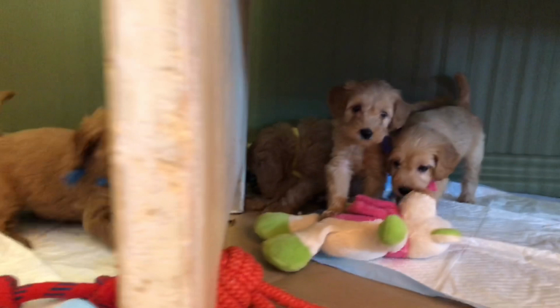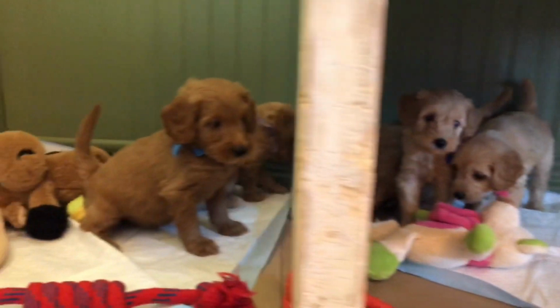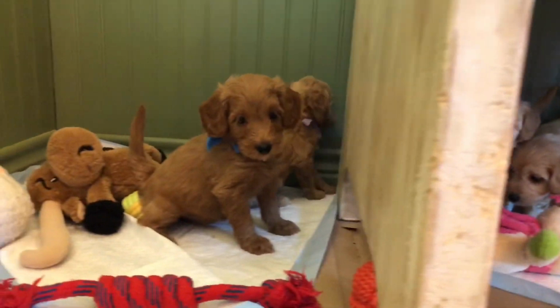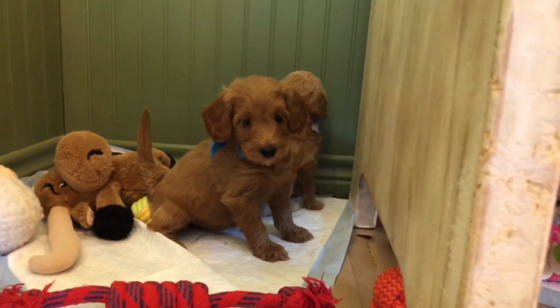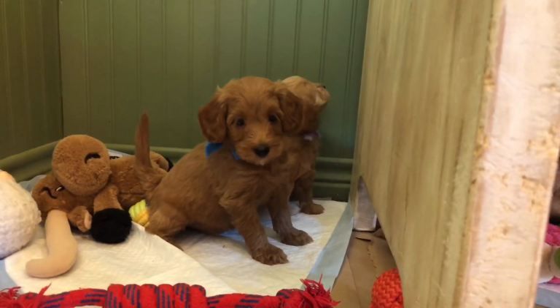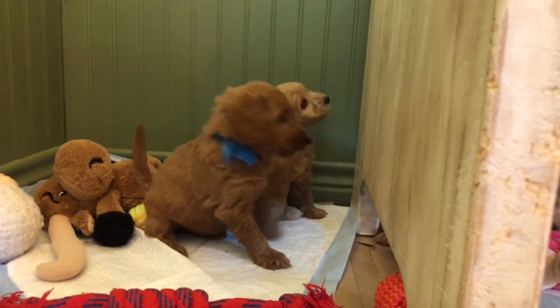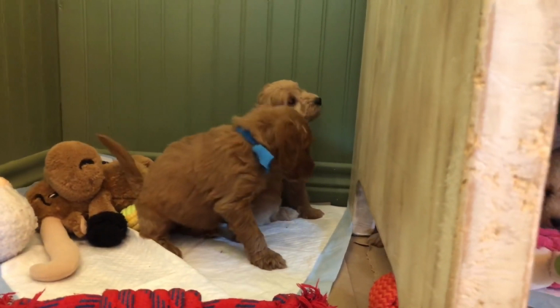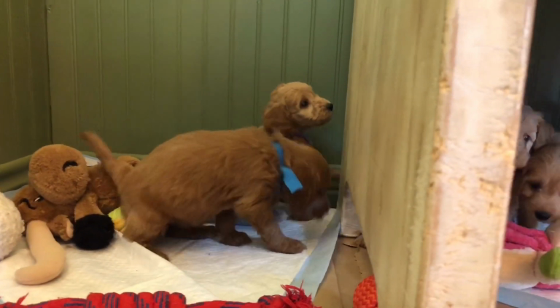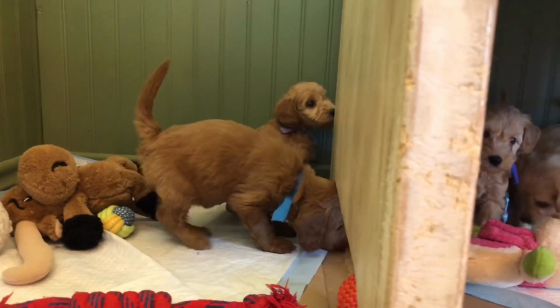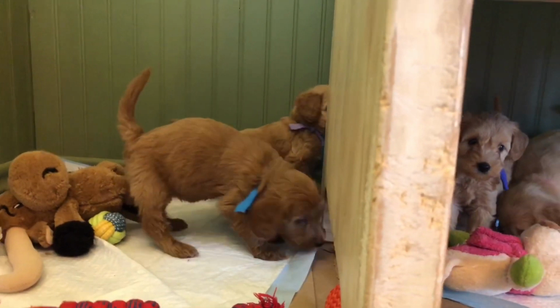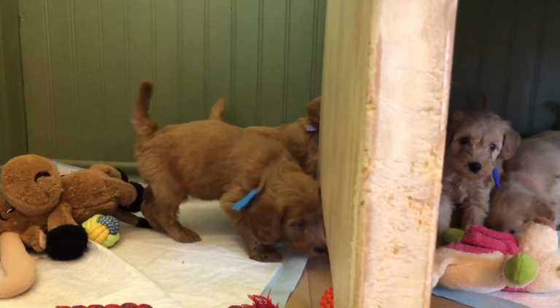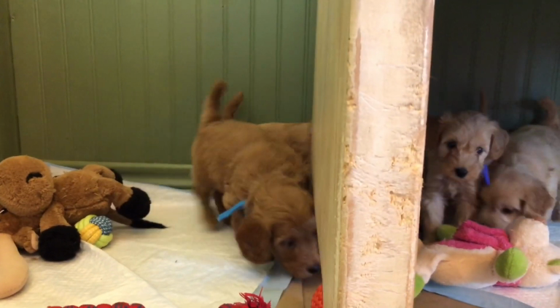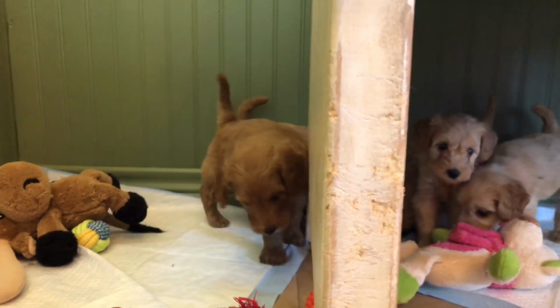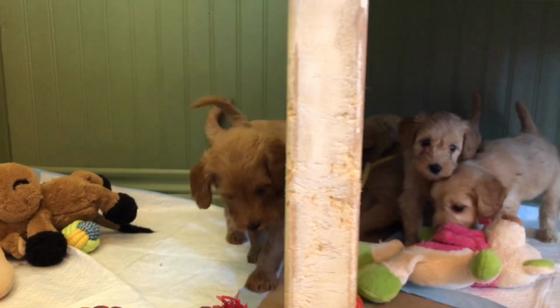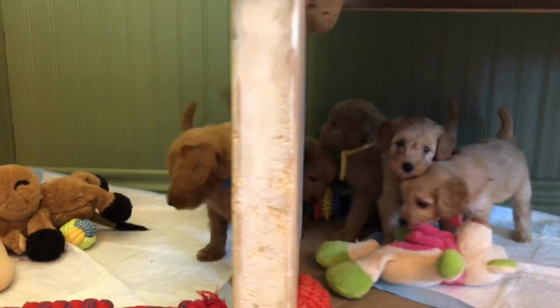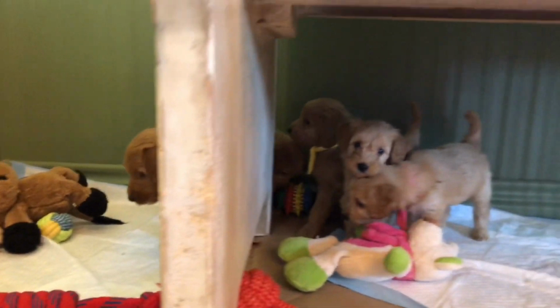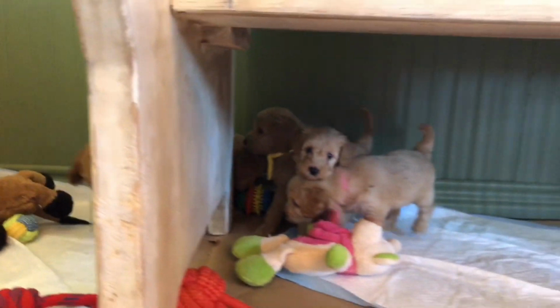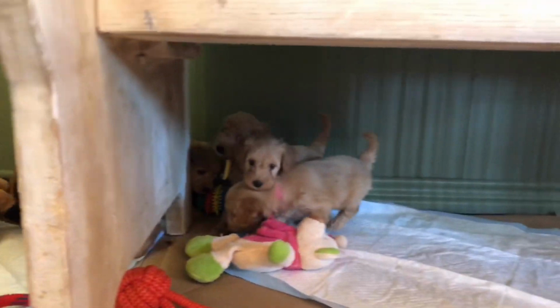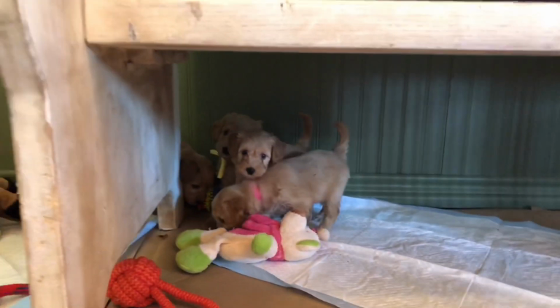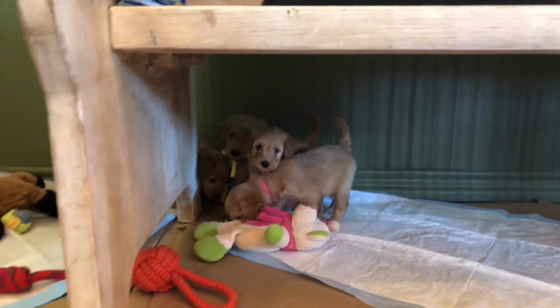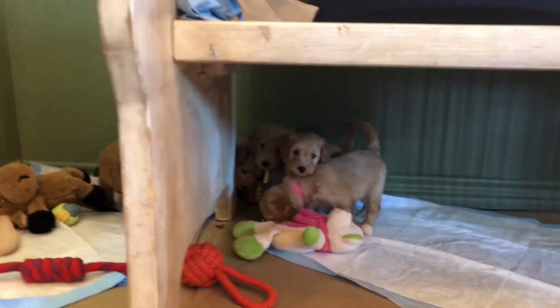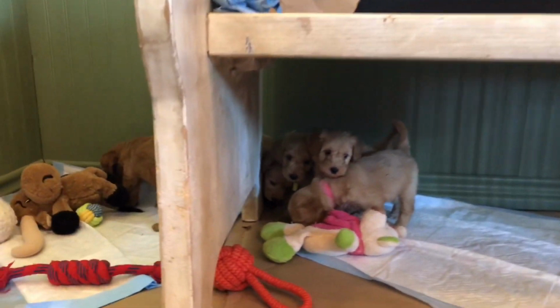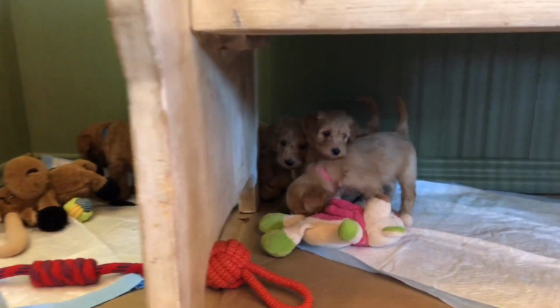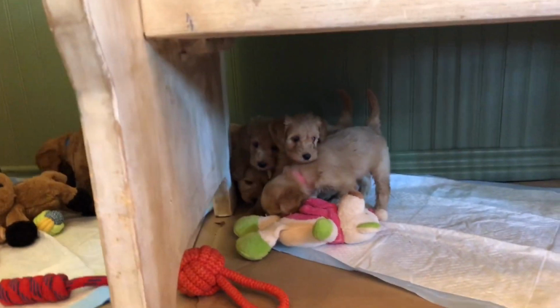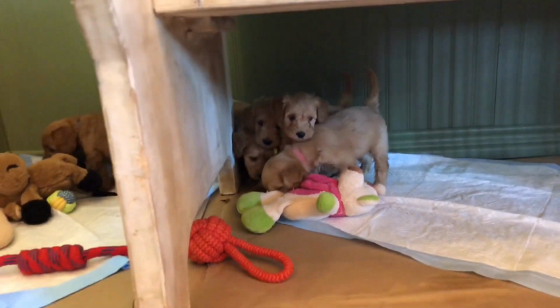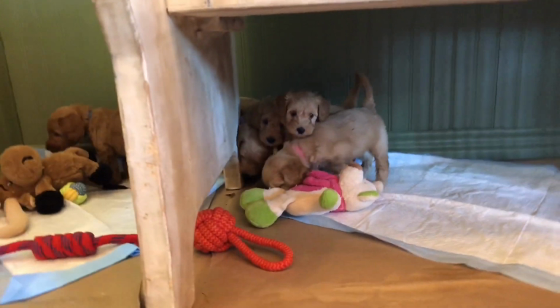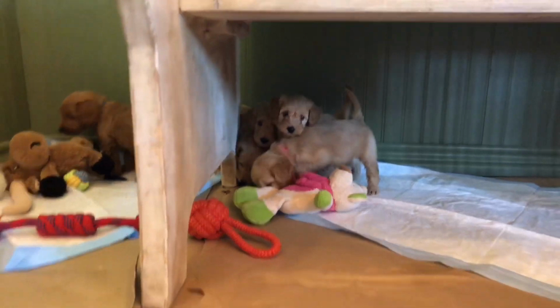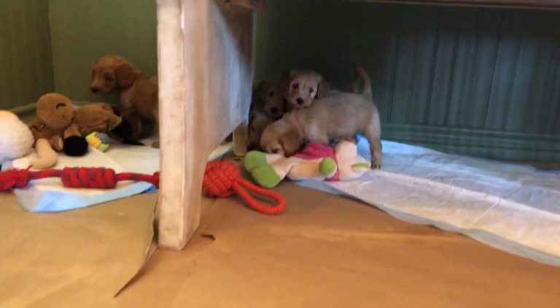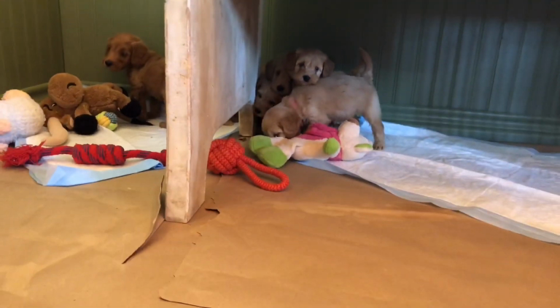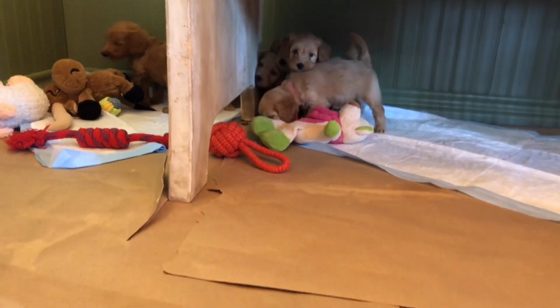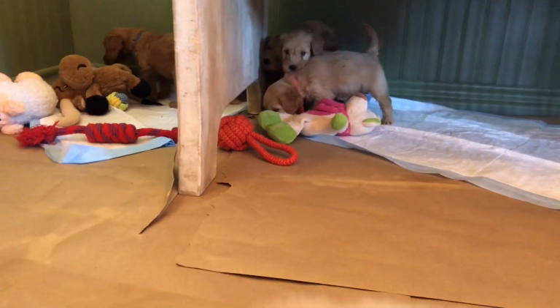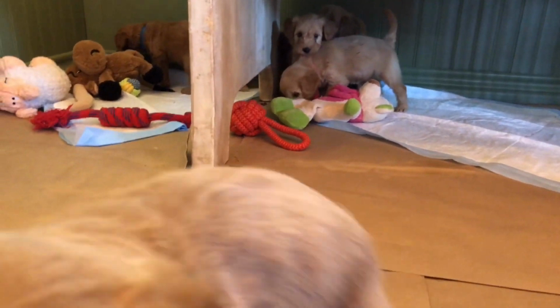The biggest of the girls is right here — turquoise girl — and she's also the darkest. This is more of an apricot and peanut butter litter, and then we do have just a few reds in there.